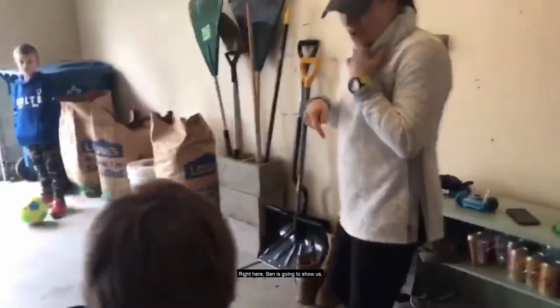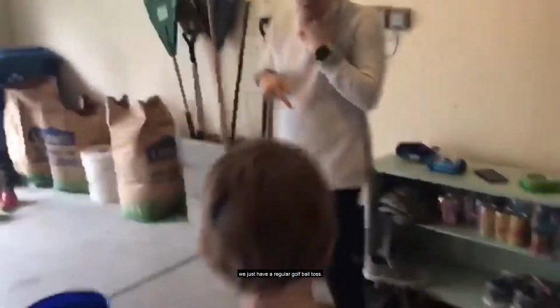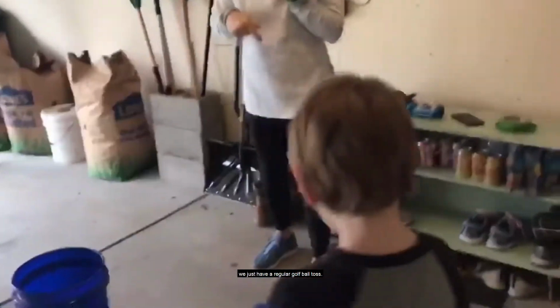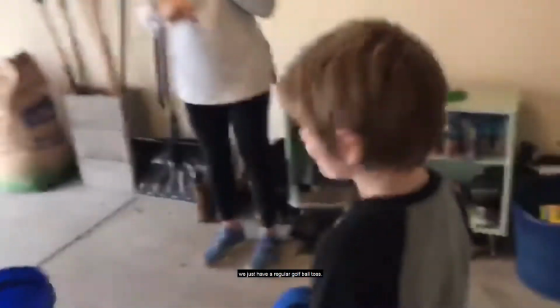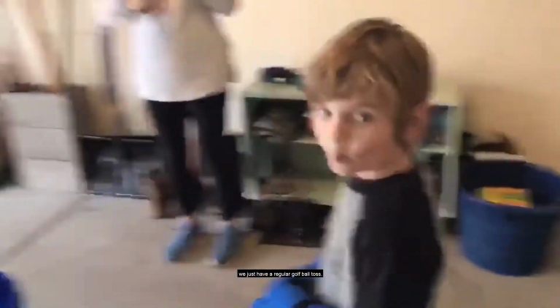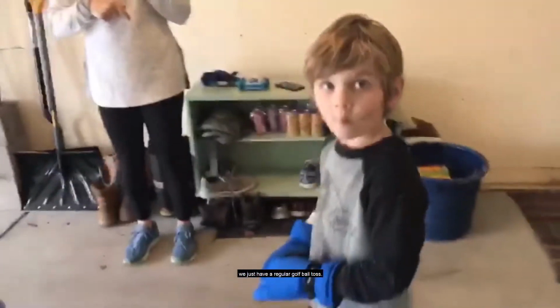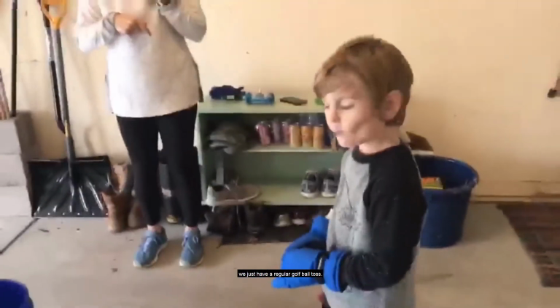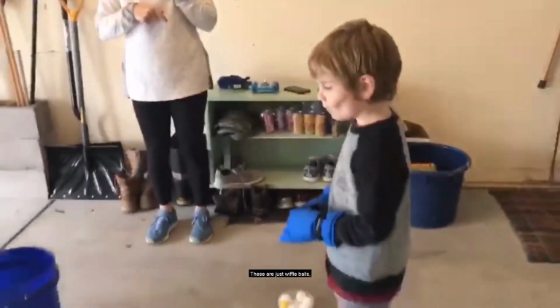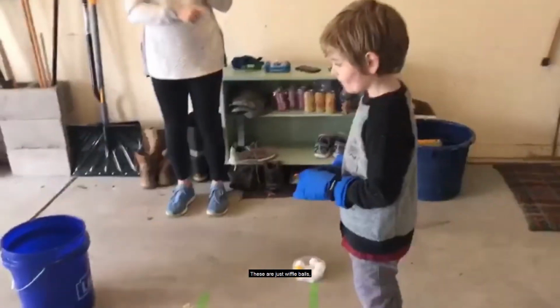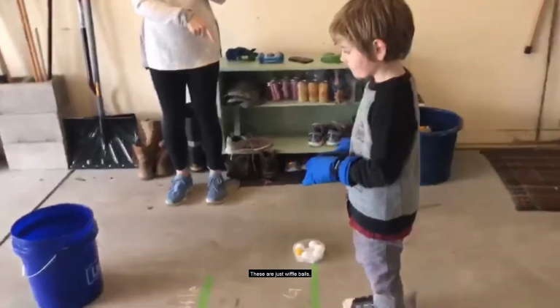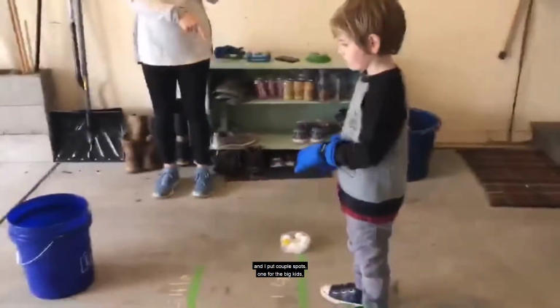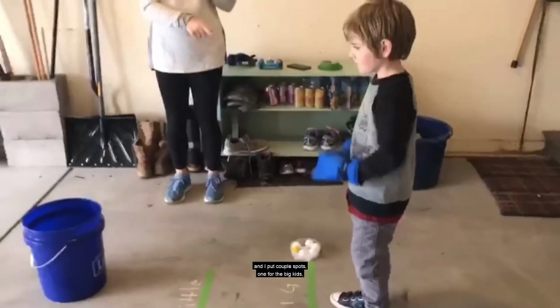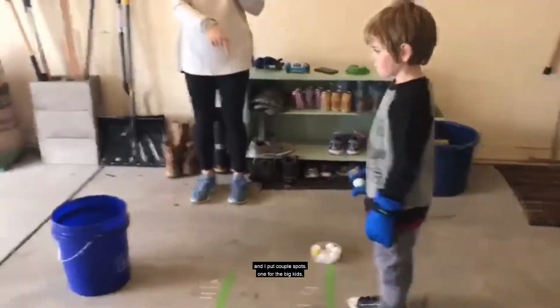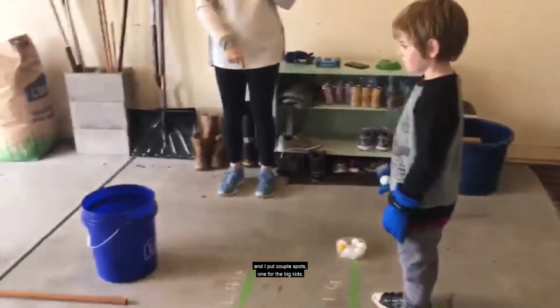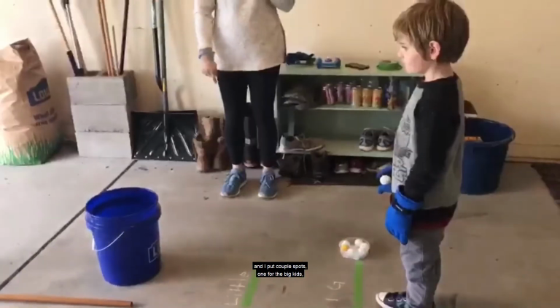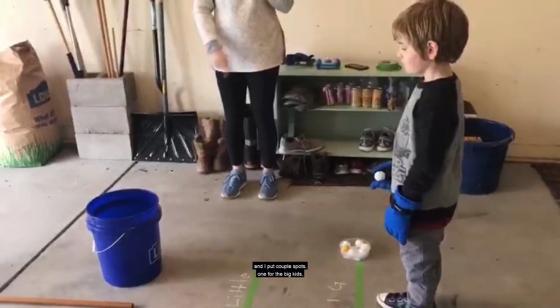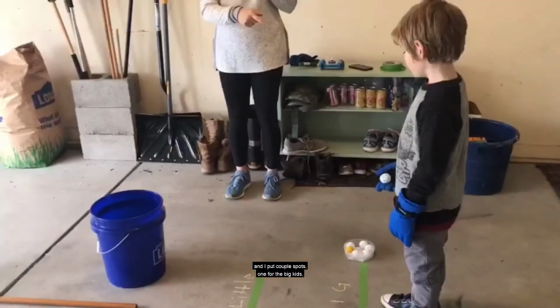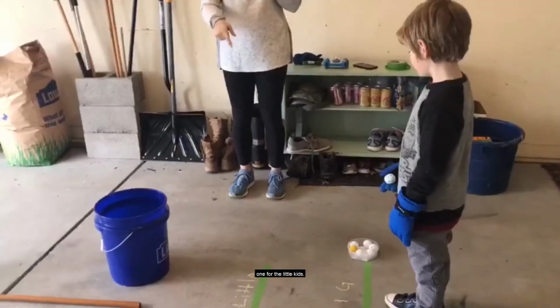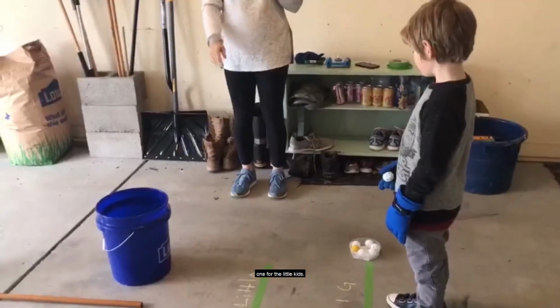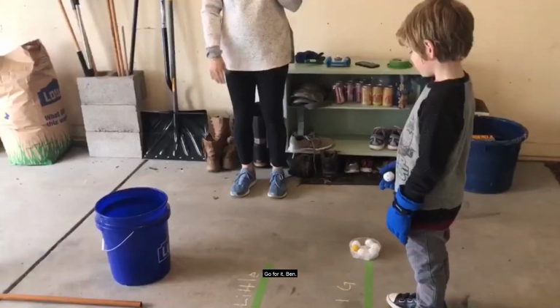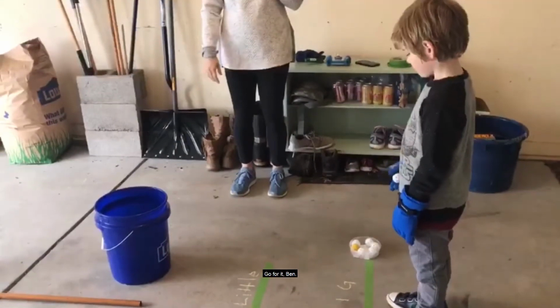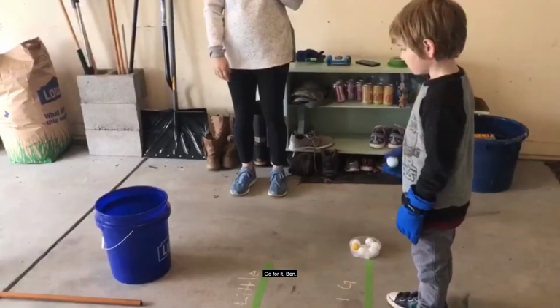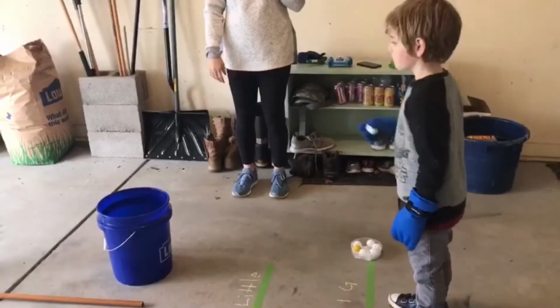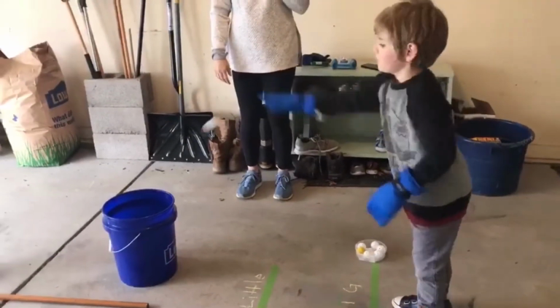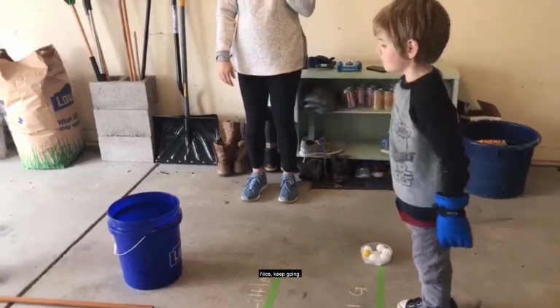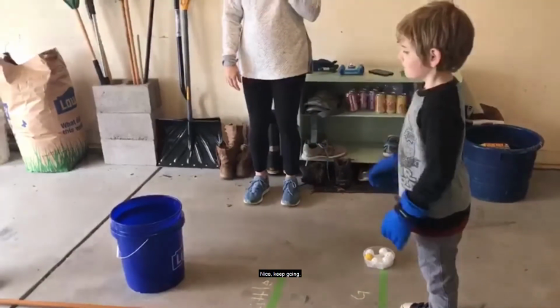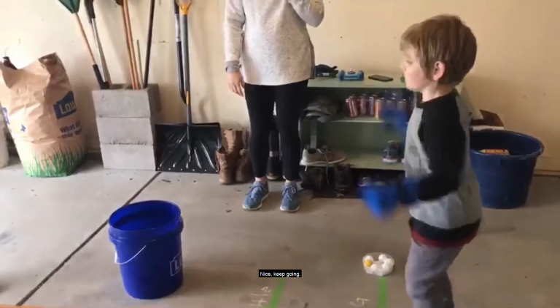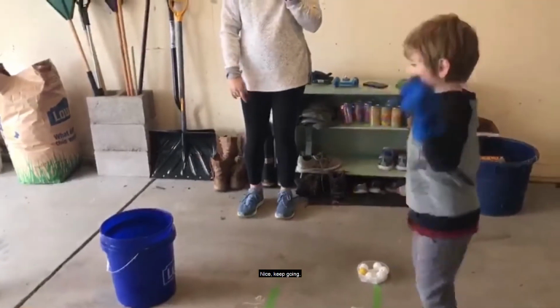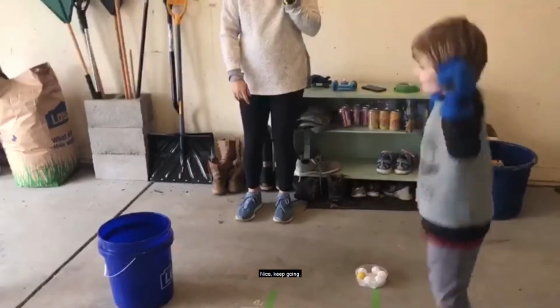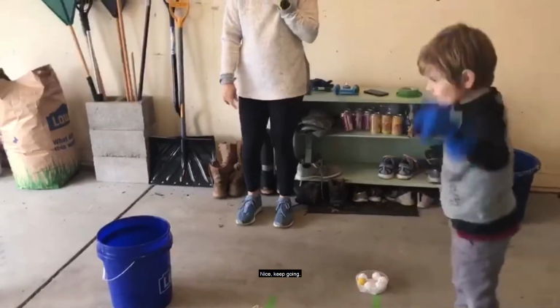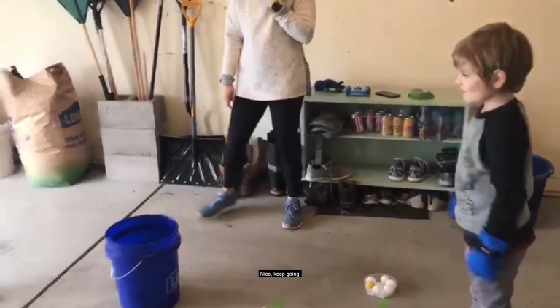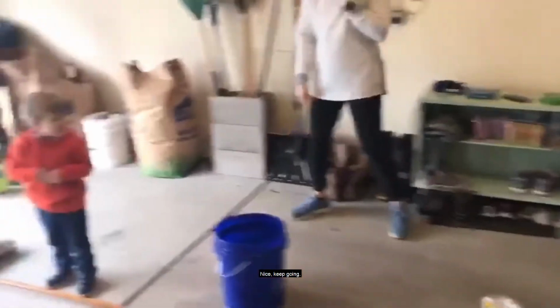Right here, Ben is going to show us — we just have a regular golf ball toss. These are just wiffle balls, and I put a couple little spots: one for the big kids, one for the little kids. Nice, keep going Ben!